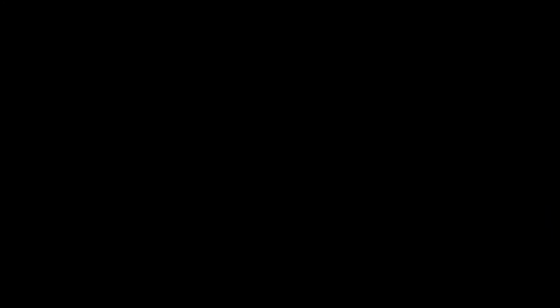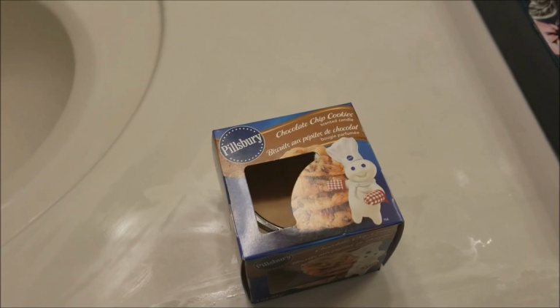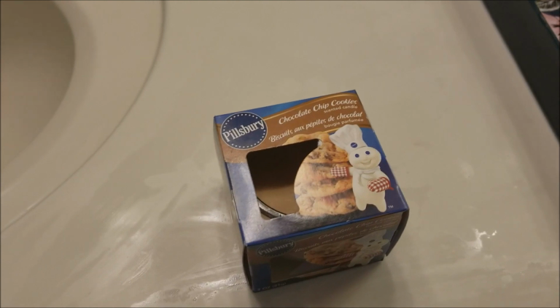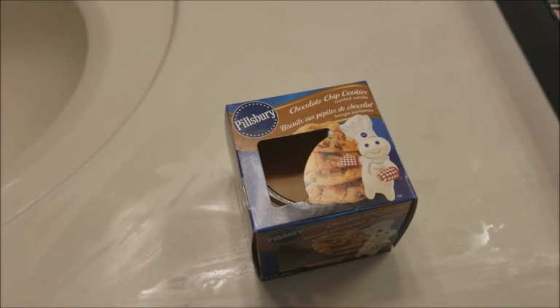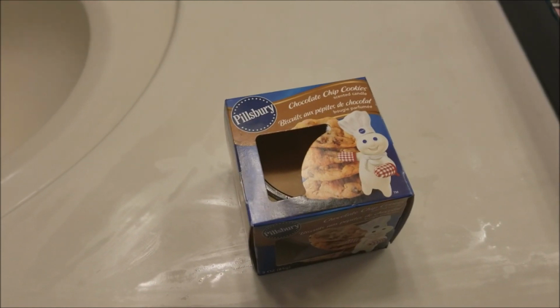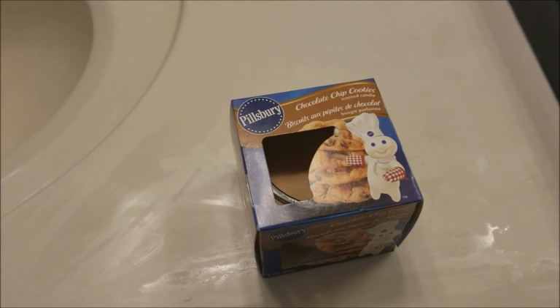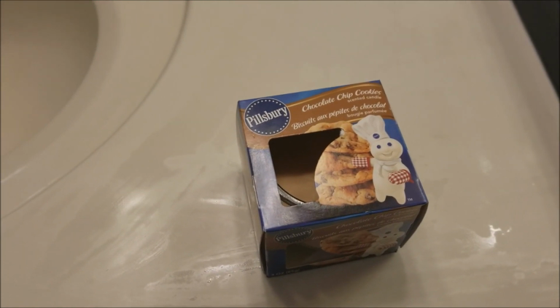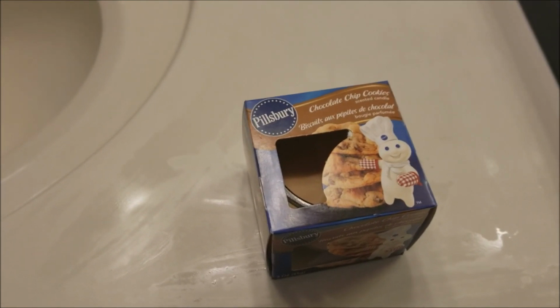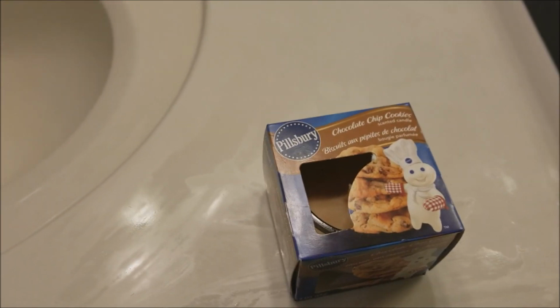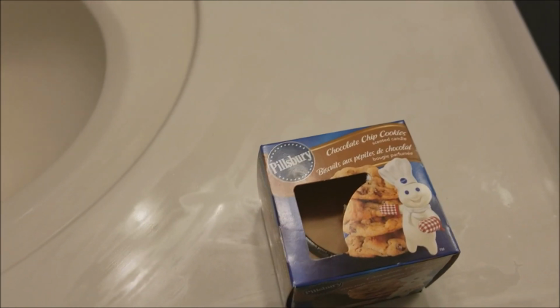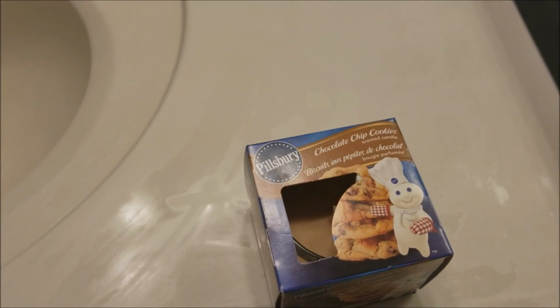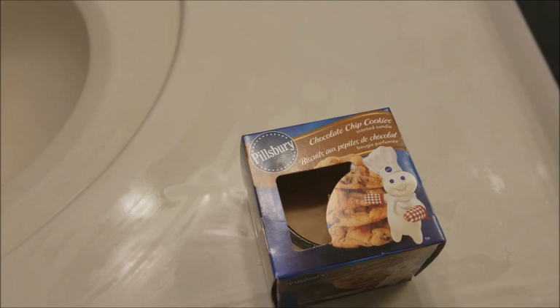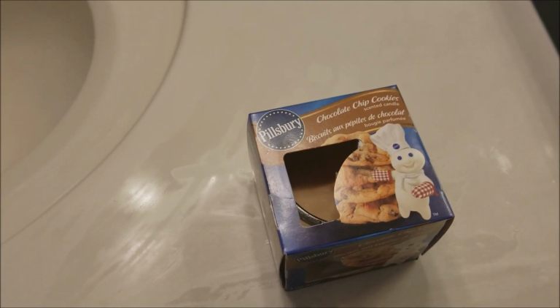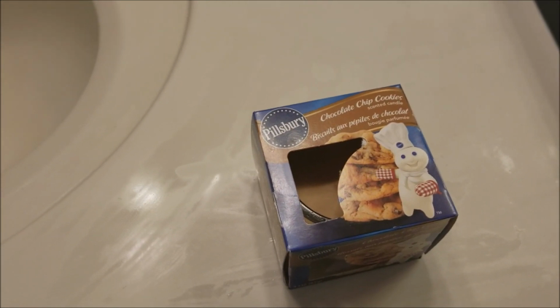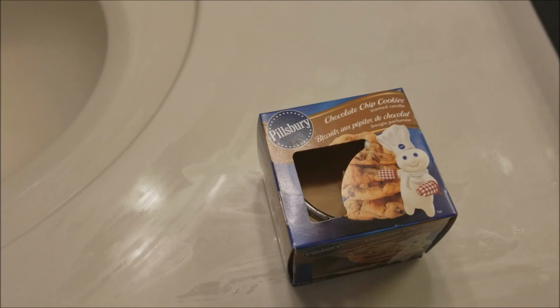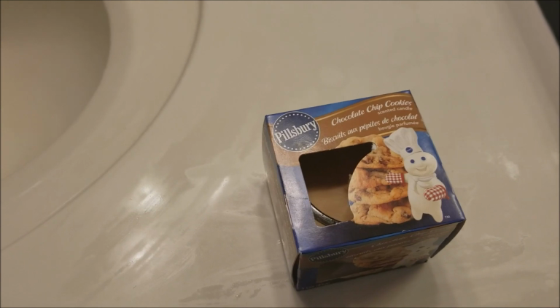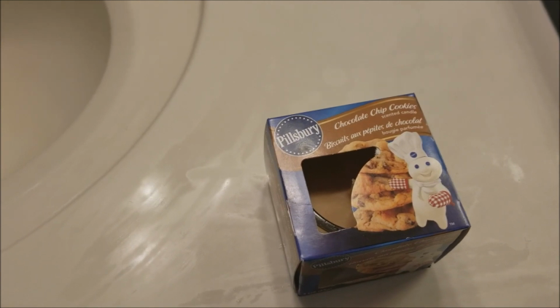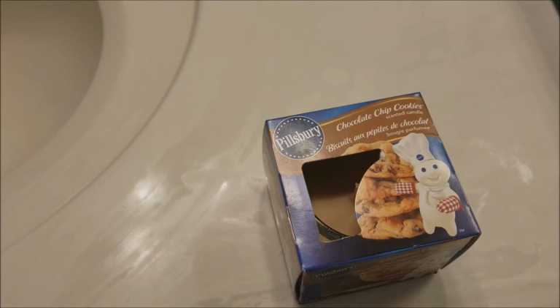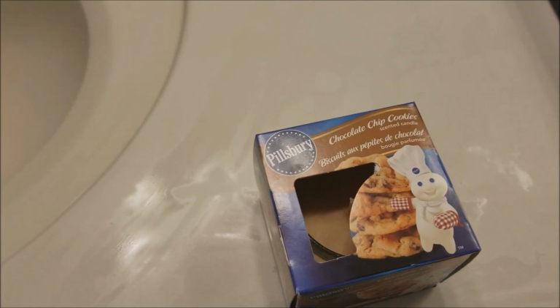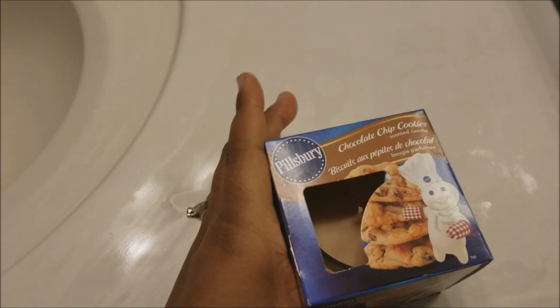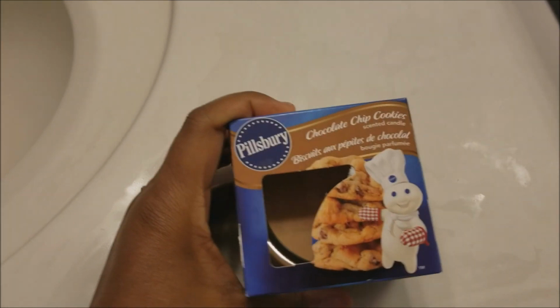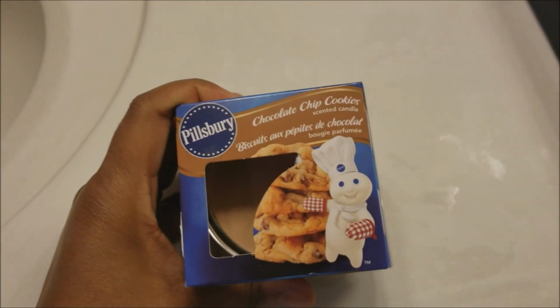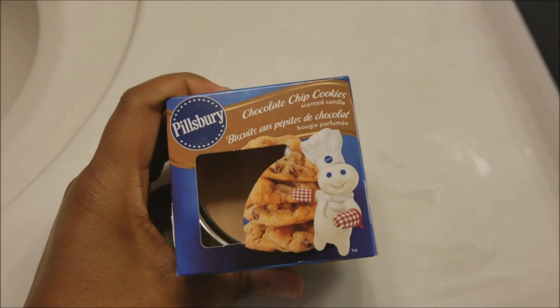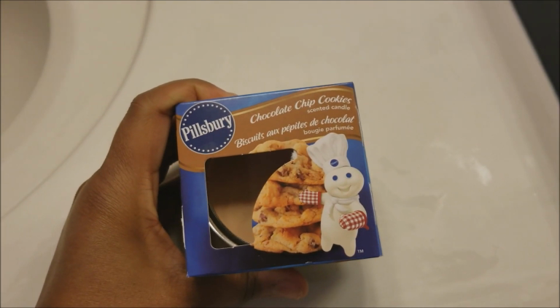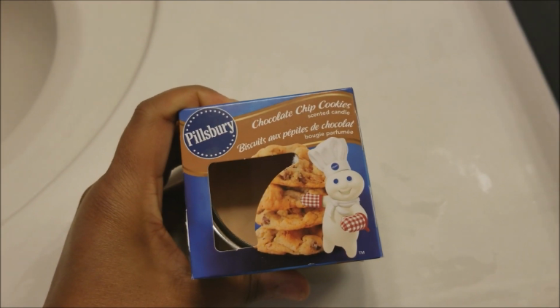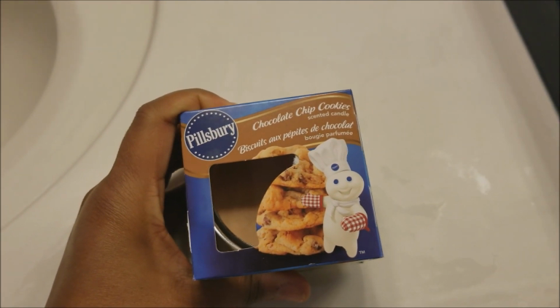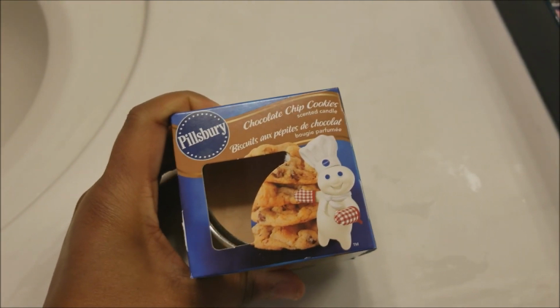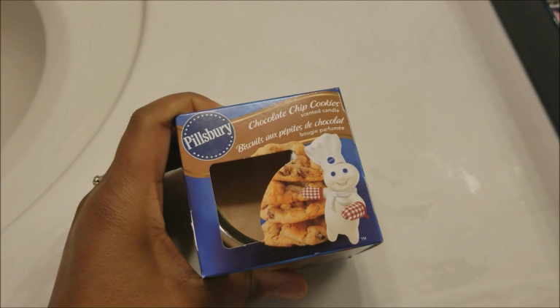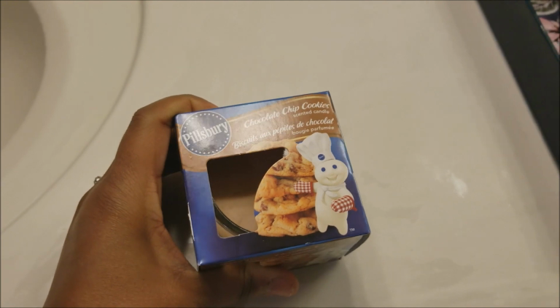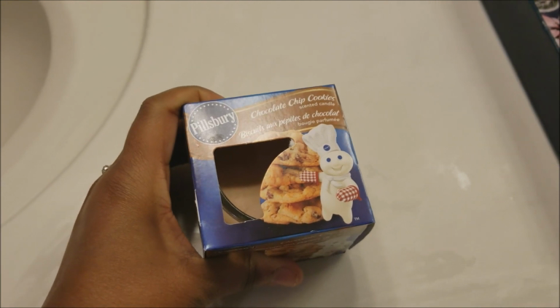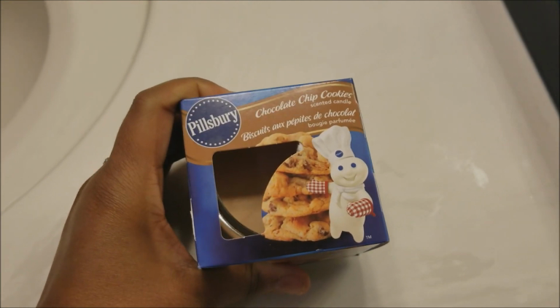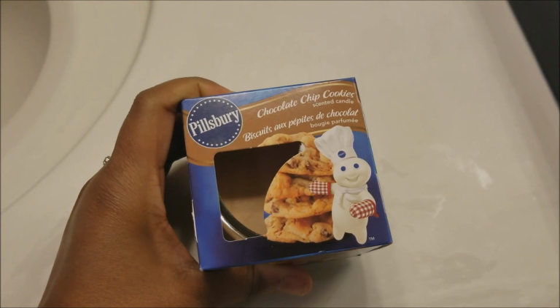Thank you guys so much for tuning into another video, it's Tabitha here. Today I'm going to be doing a quick Dollar Tree candle review on the Pillsbury chocolate chip cookie scented candle. This candle smells exactly like a chocolate chip cookie.